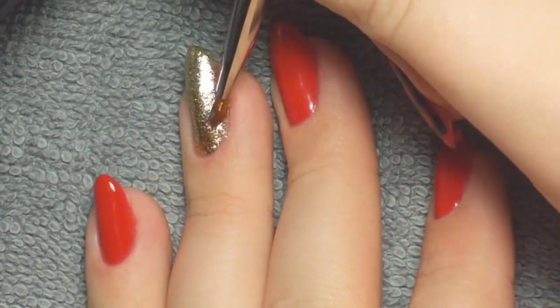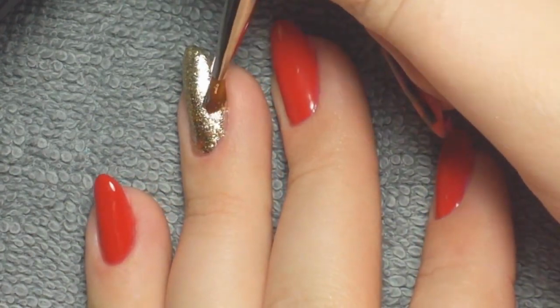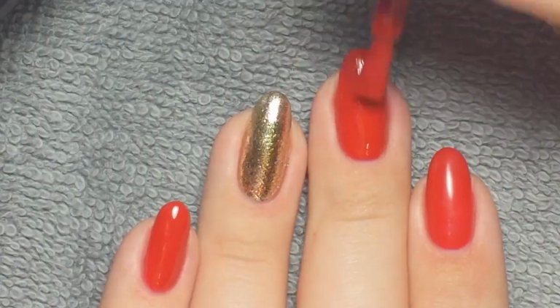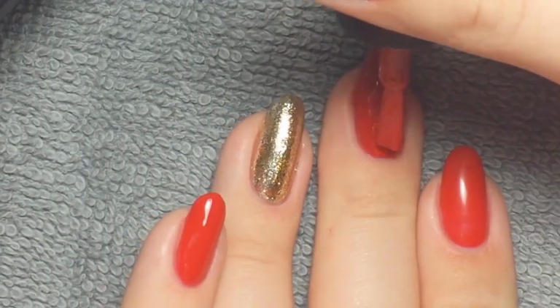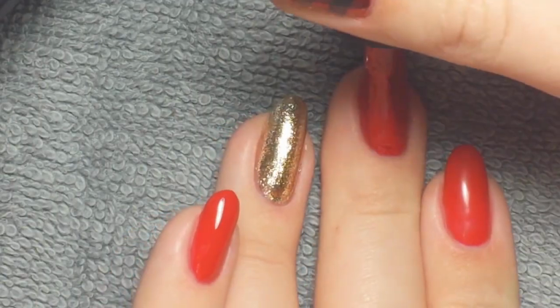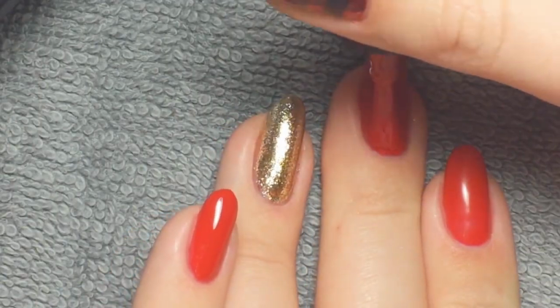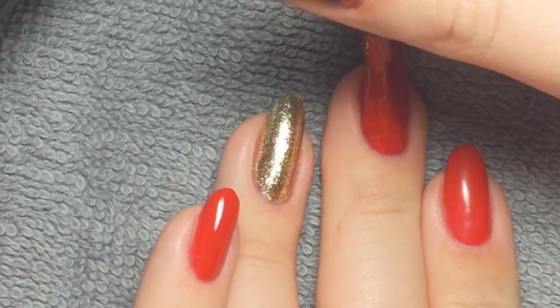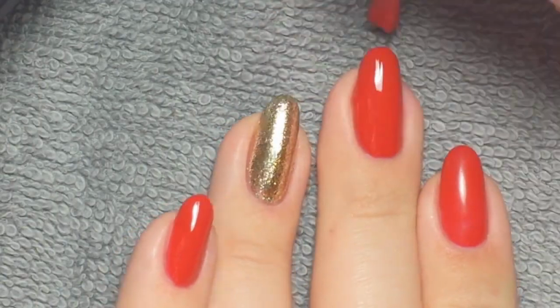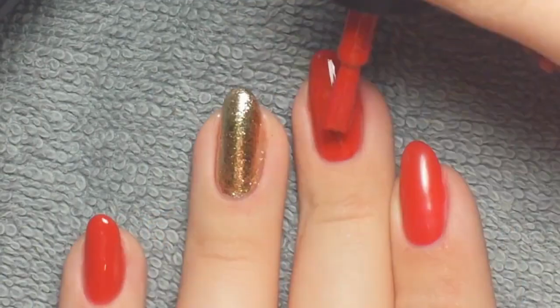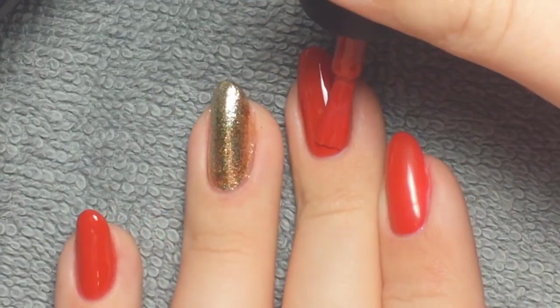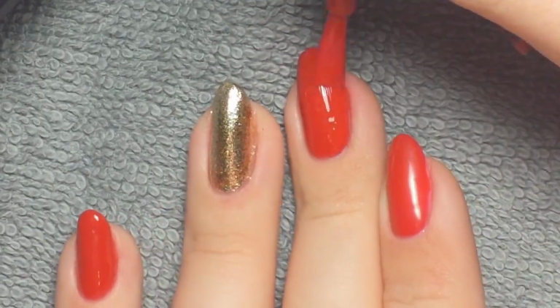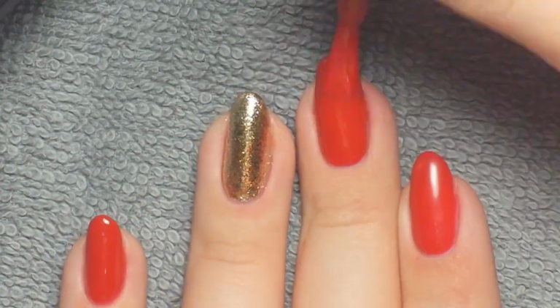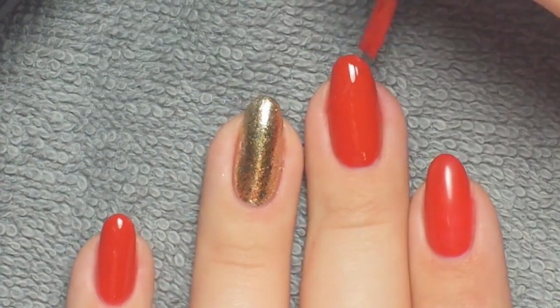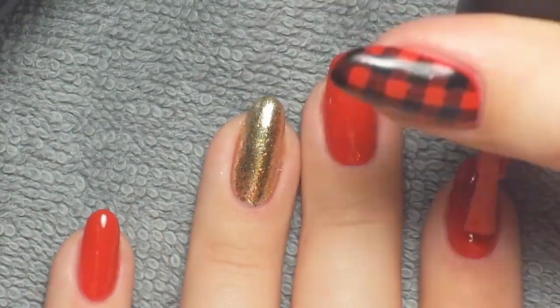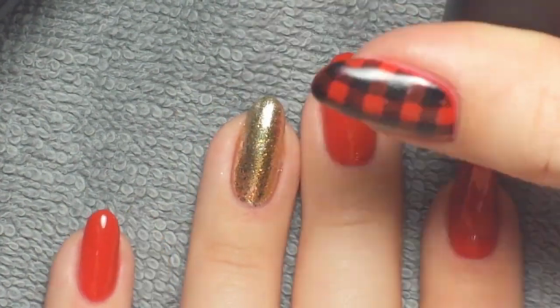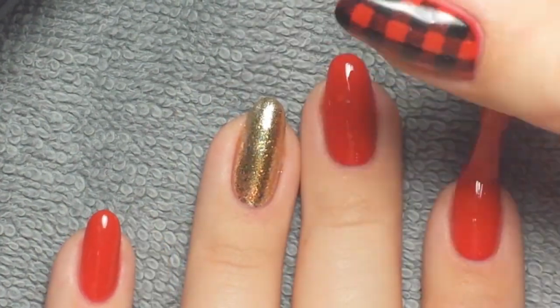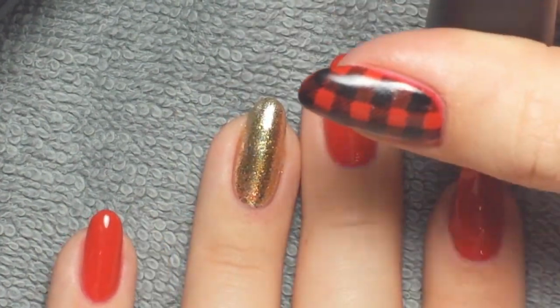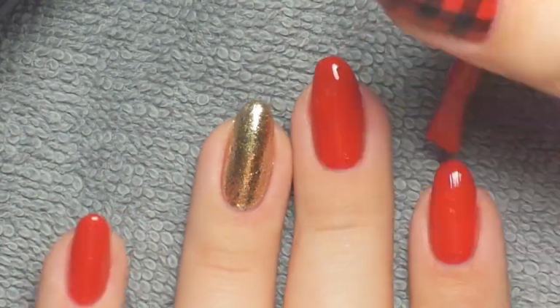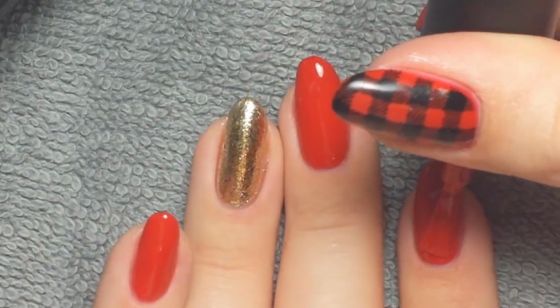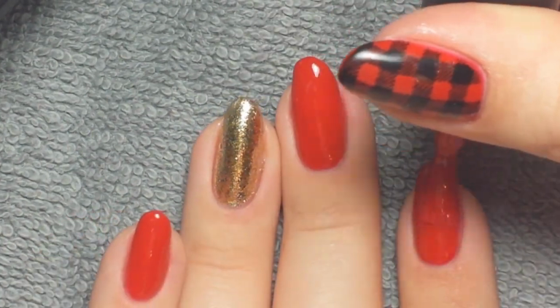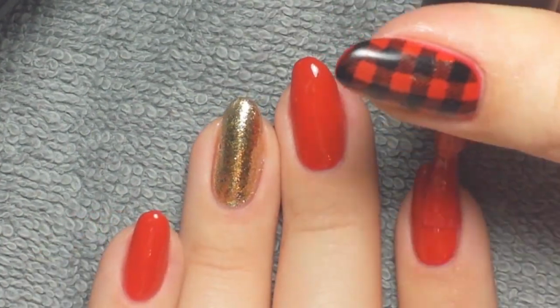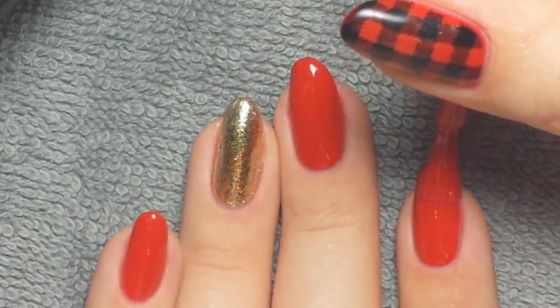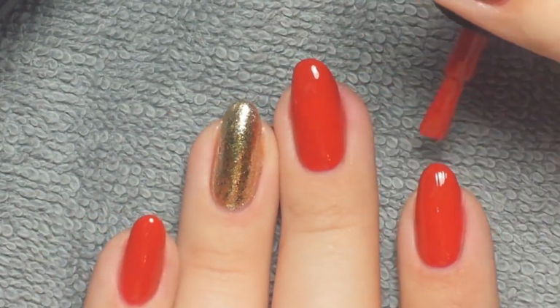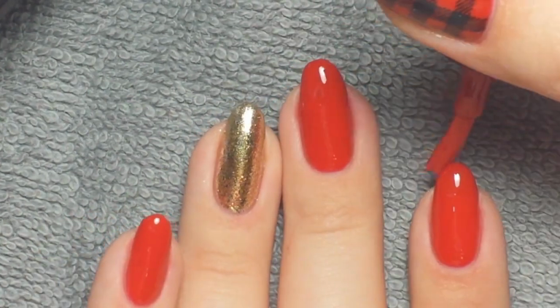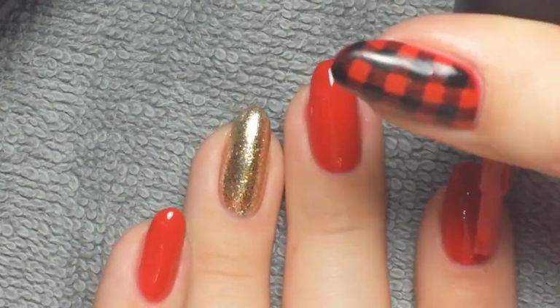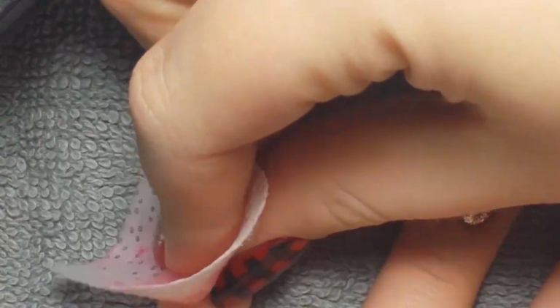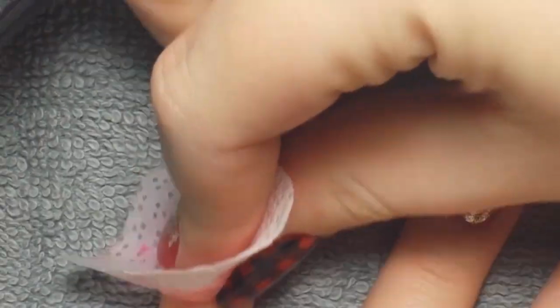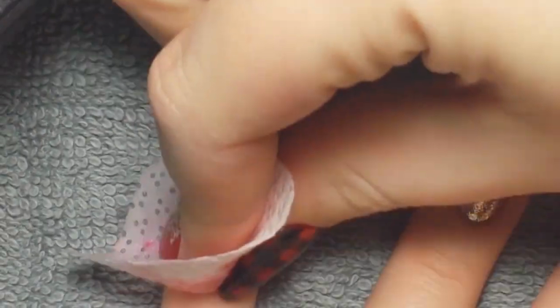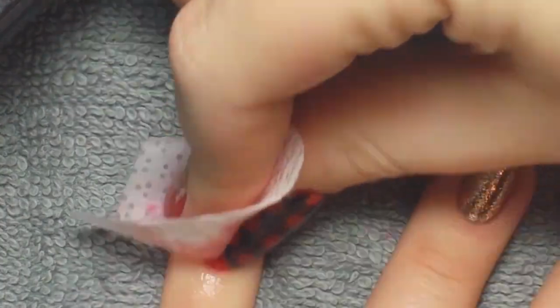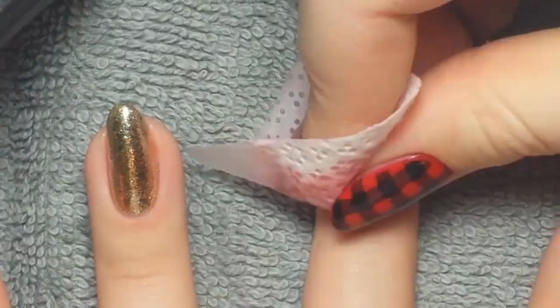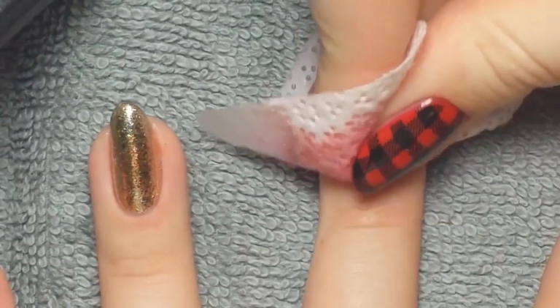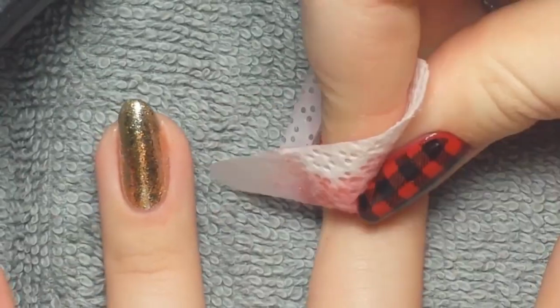It gives off a super pretty effect that's different from glitter. I applied three coats of color to each of my nails, then I cured it and removed the tacky layer on the nails I'm stamping on.